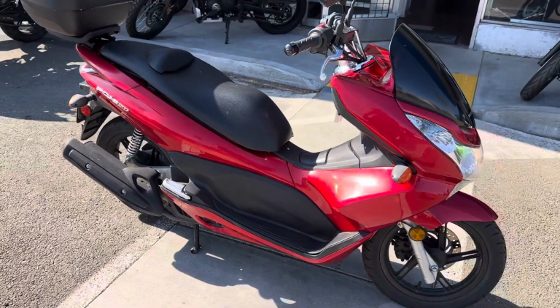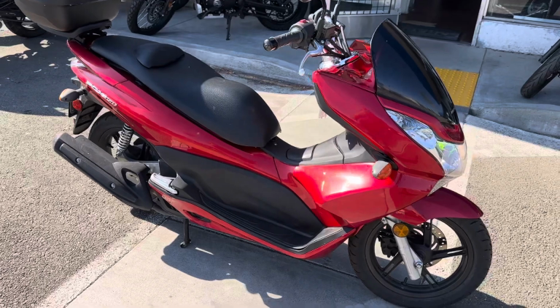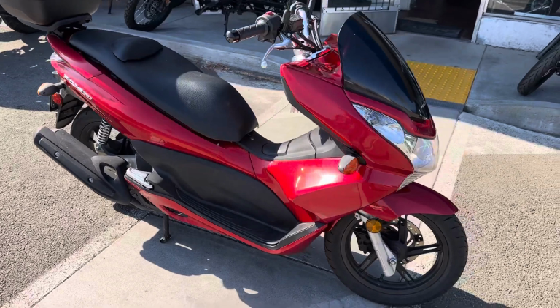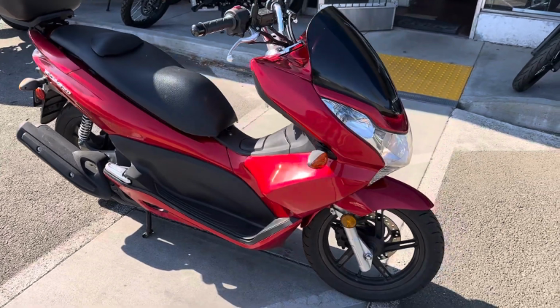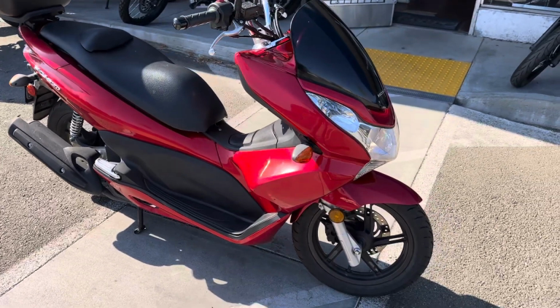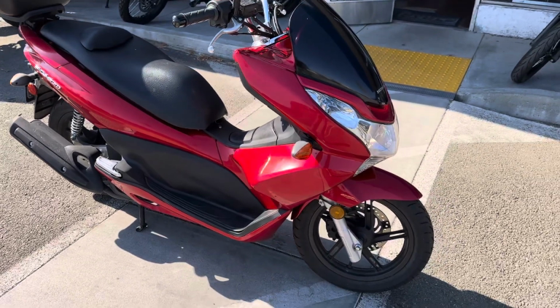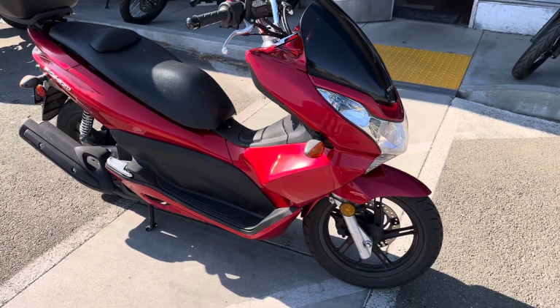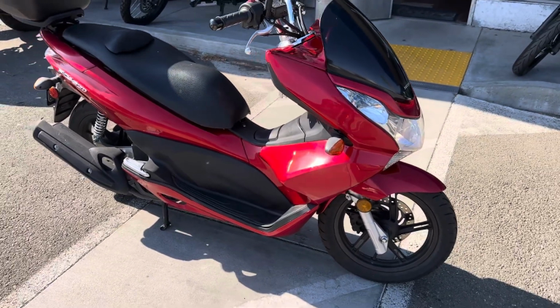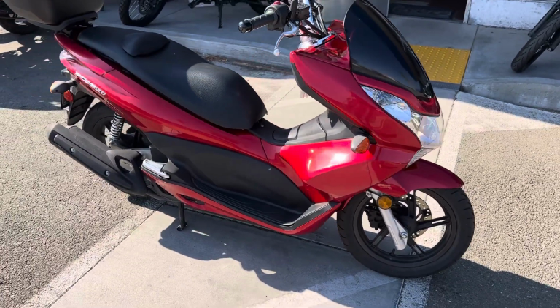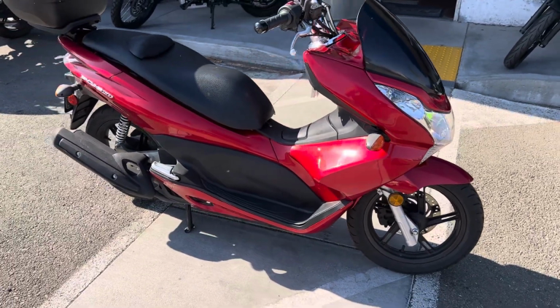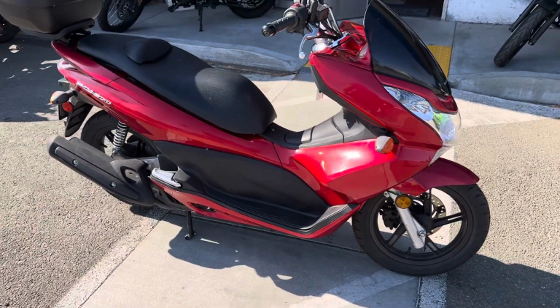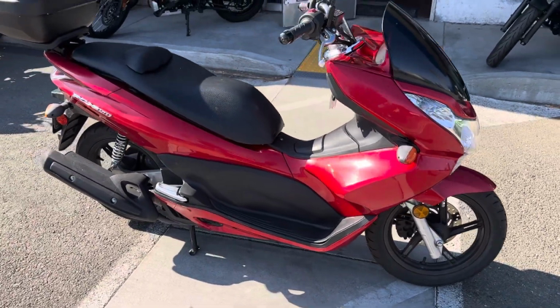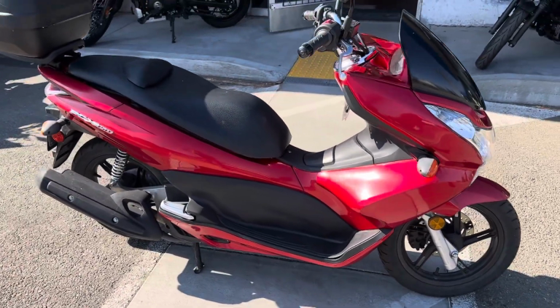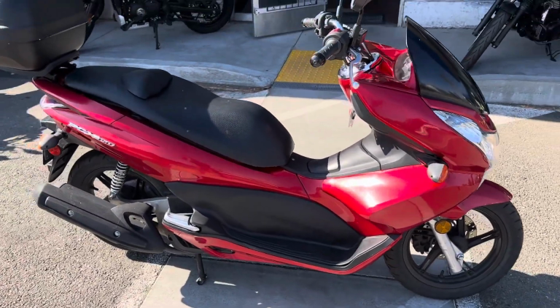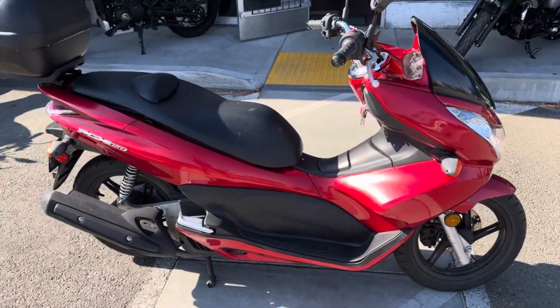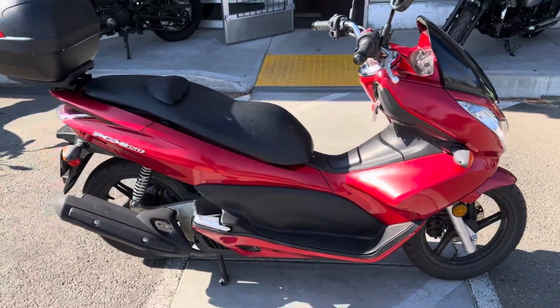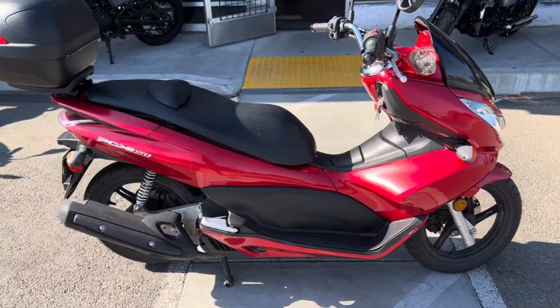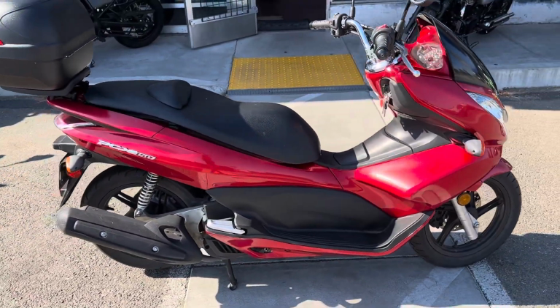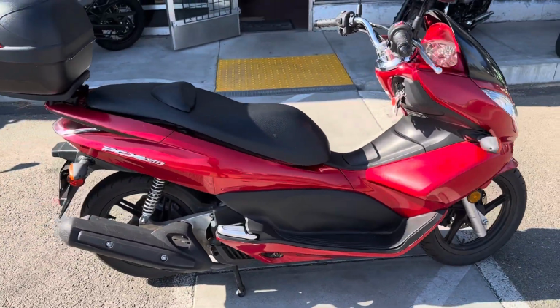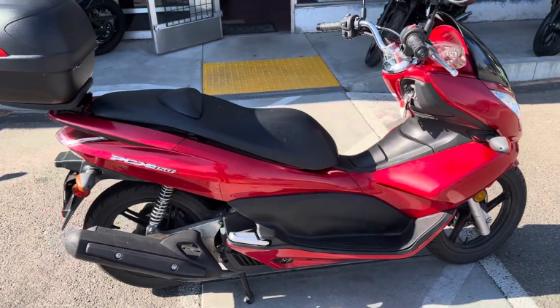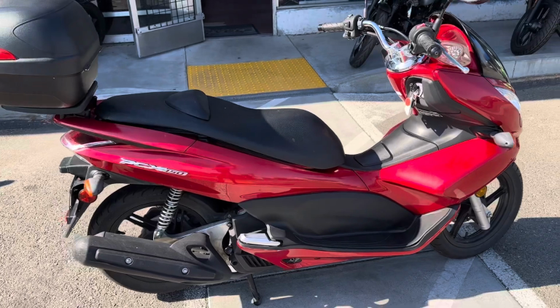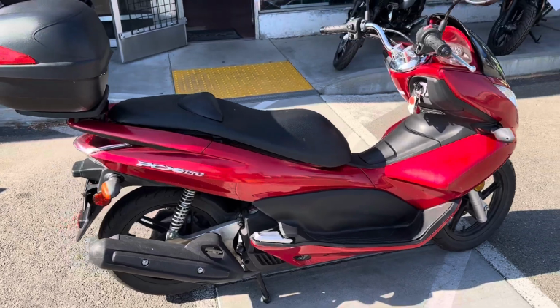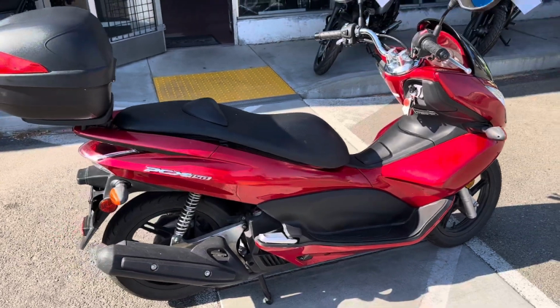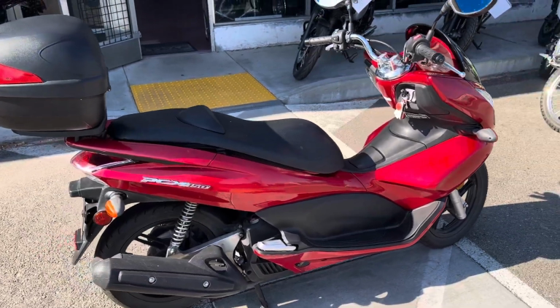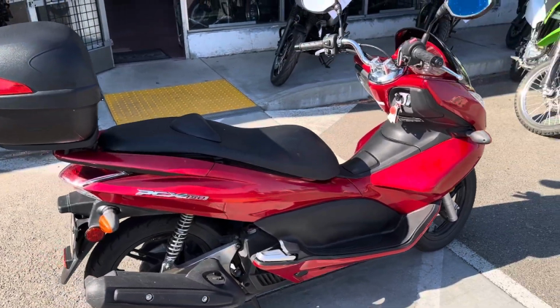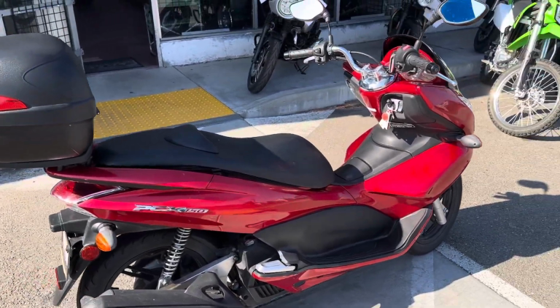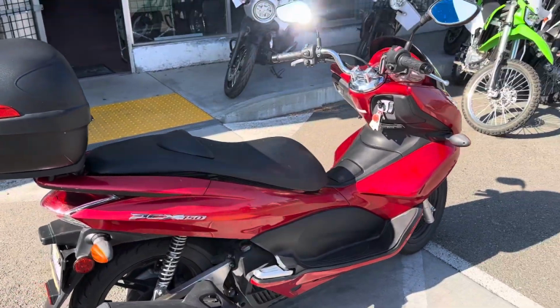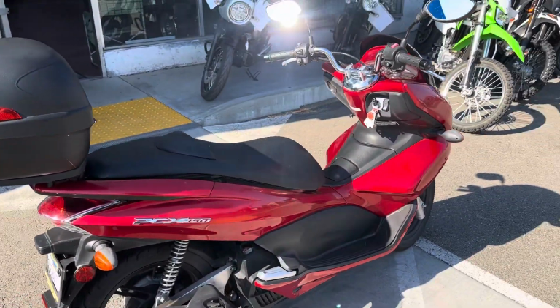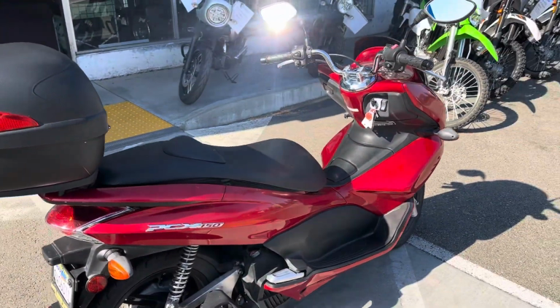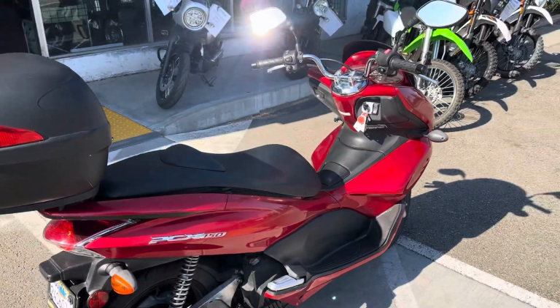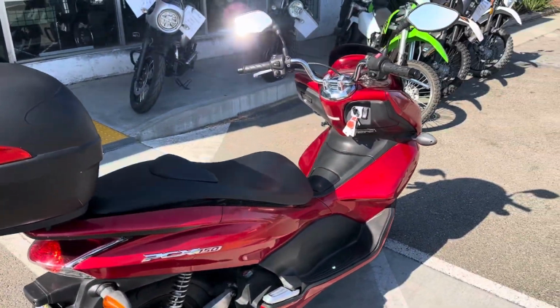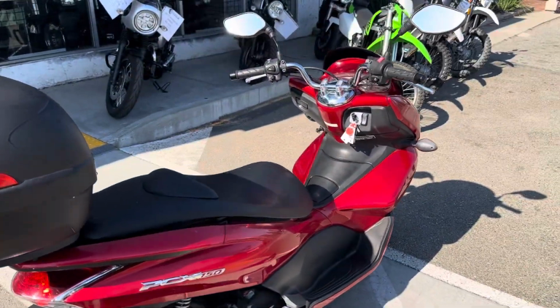These bikes run forever and are priced at only $2,999 with finance options available. Stop on by Santa Clara Cycle and check it out.